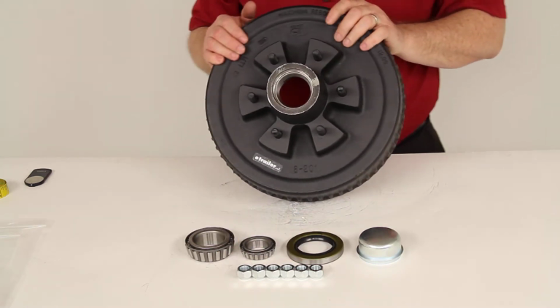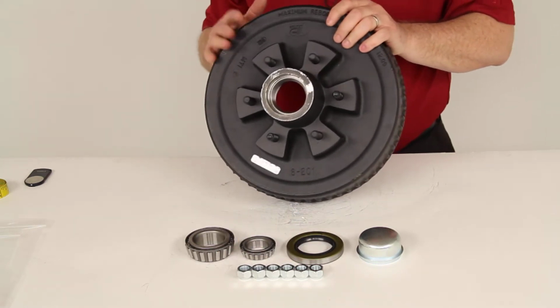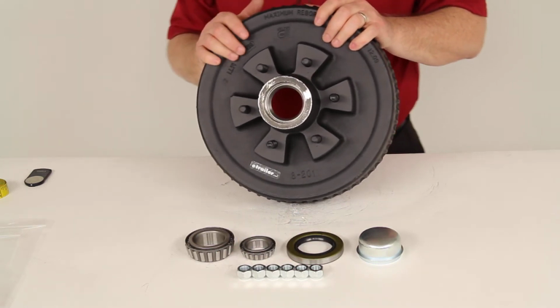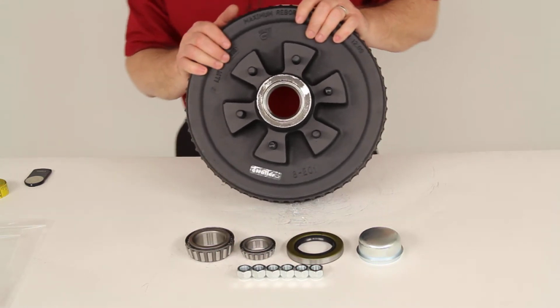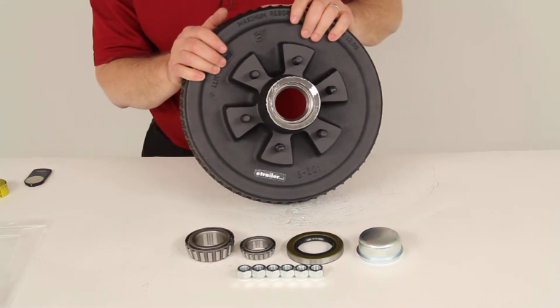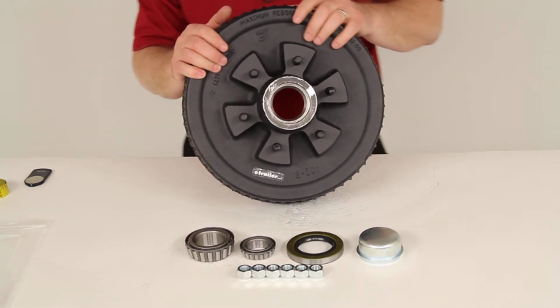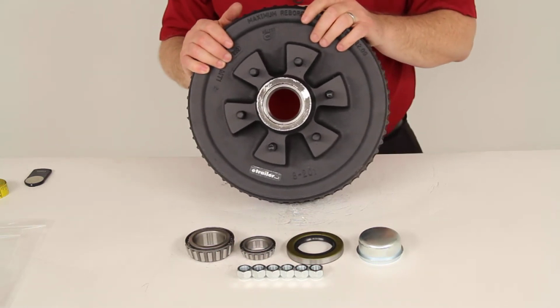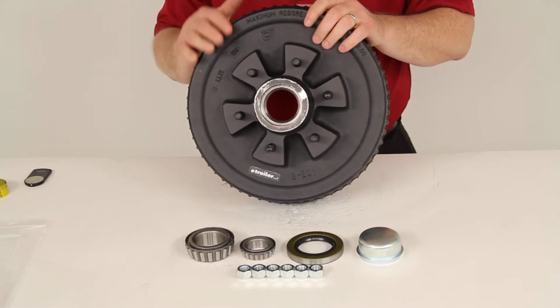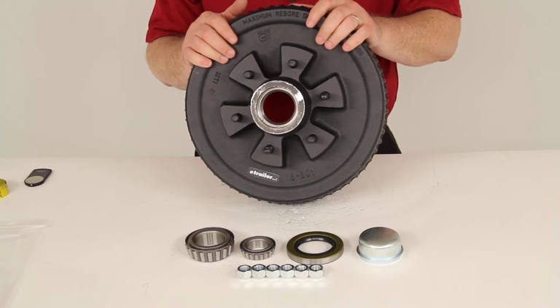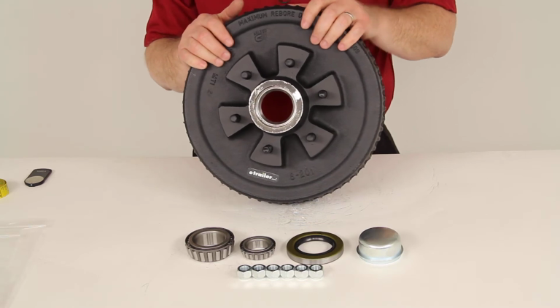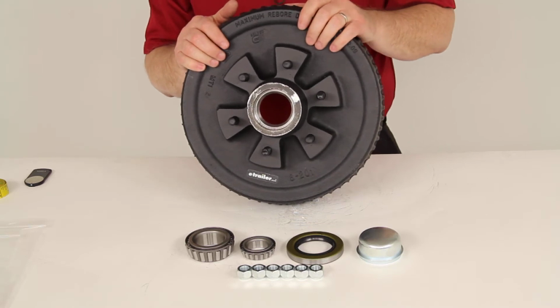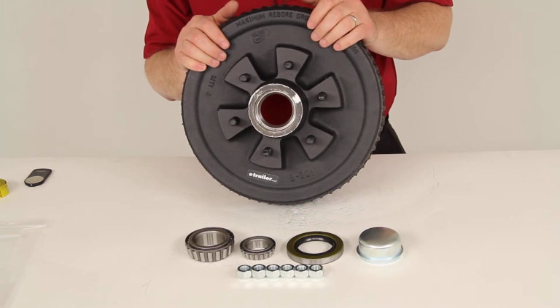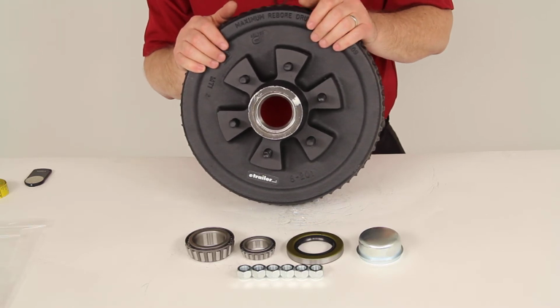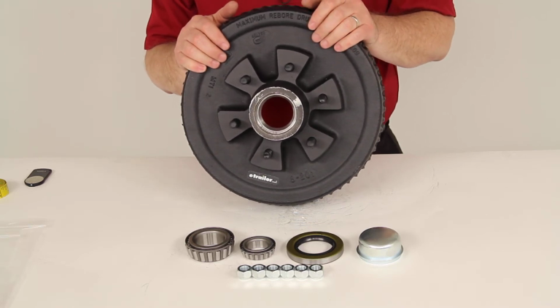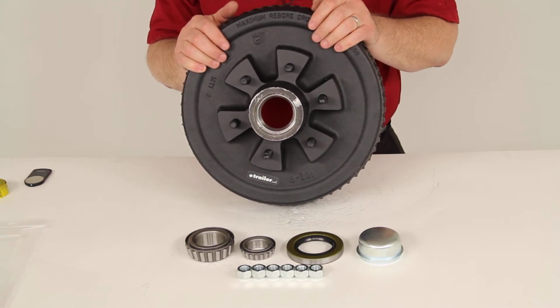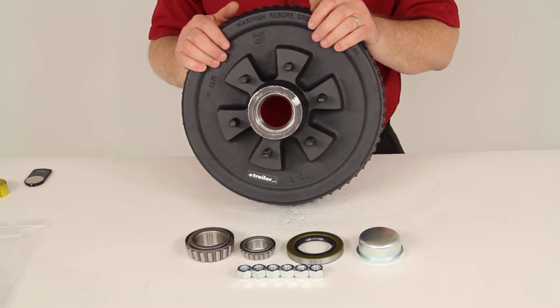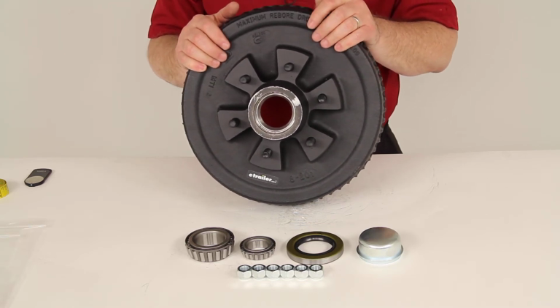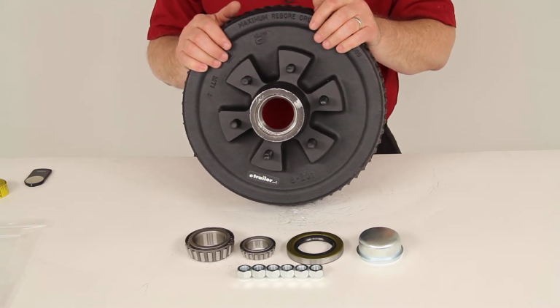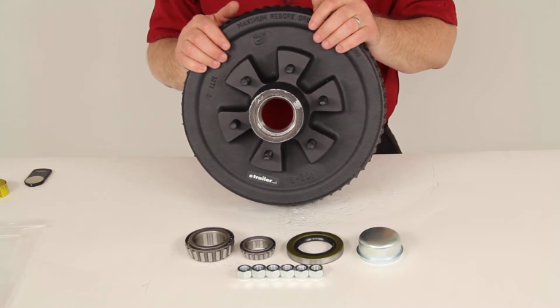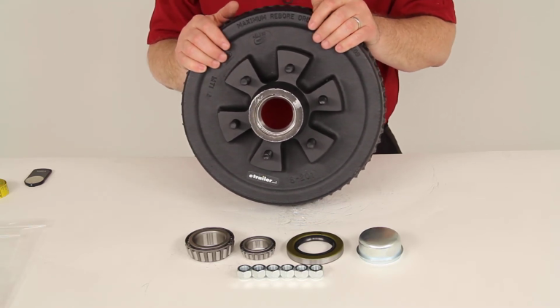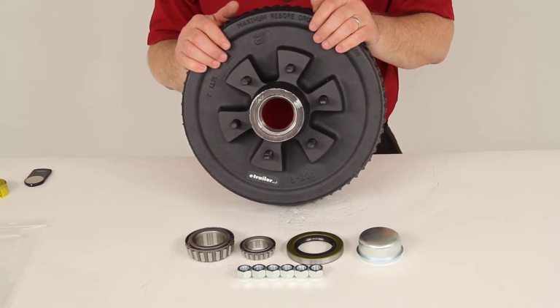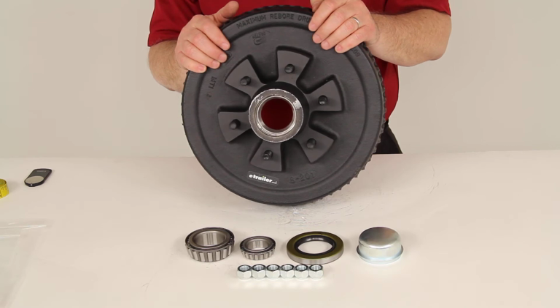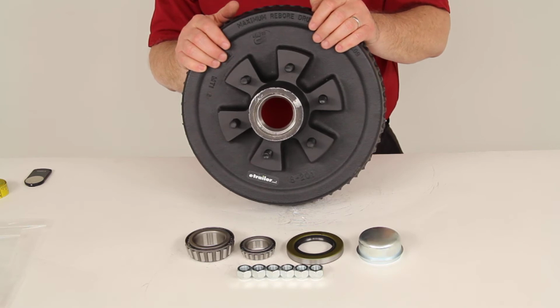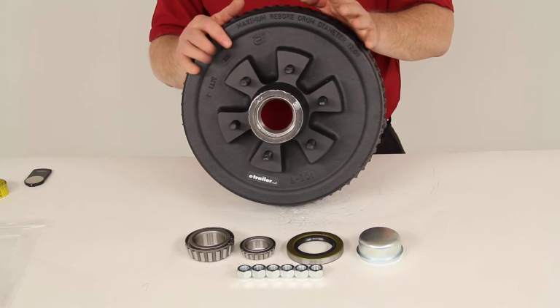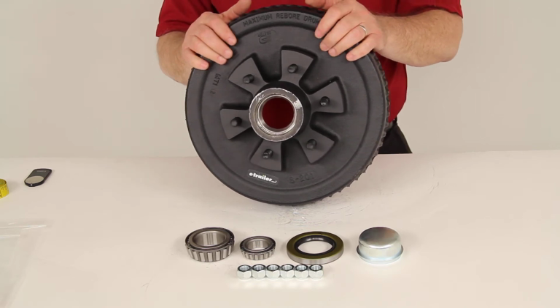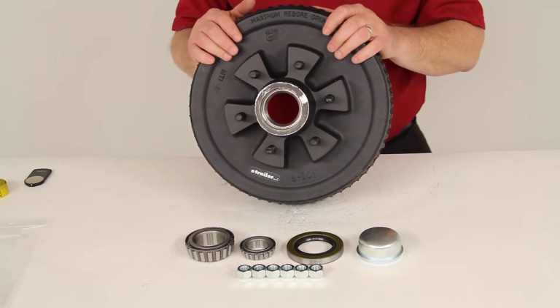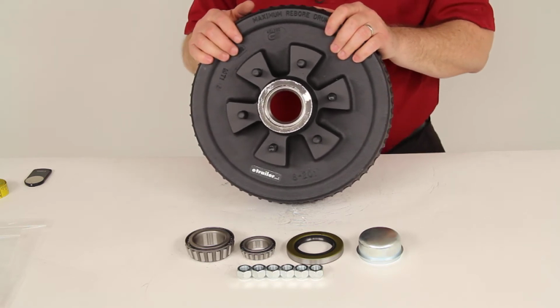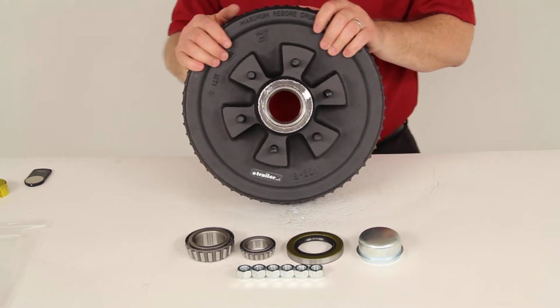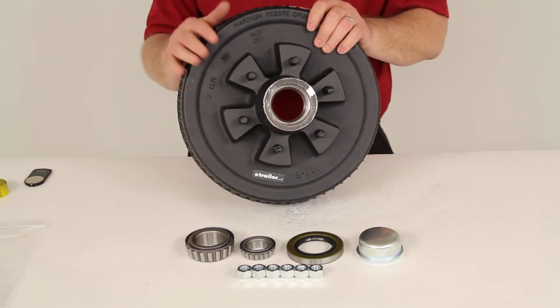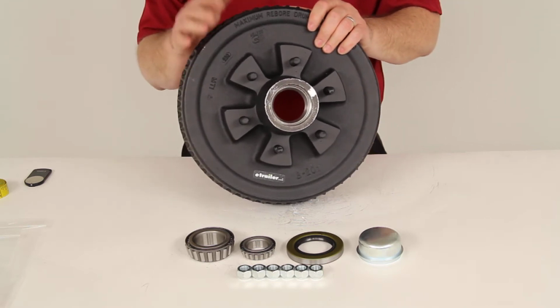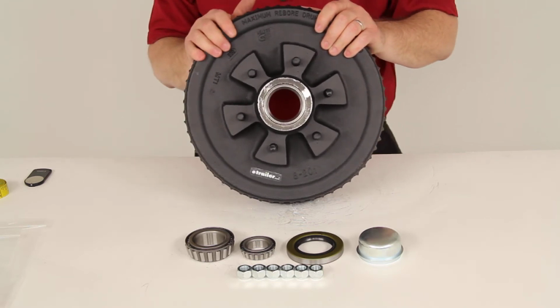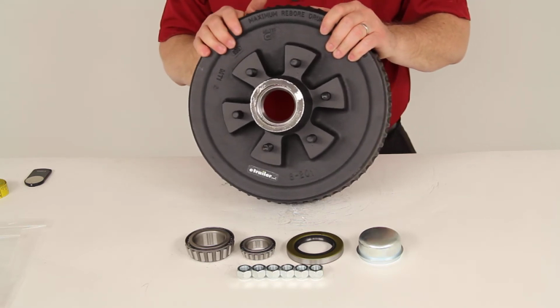This application will fit 5,200-pound axles. That'll have spindles that require a 2⅛-inch or 2¼-inch inside diameter grease seal. They can be used on axles that have electric or hydraulic brakes.